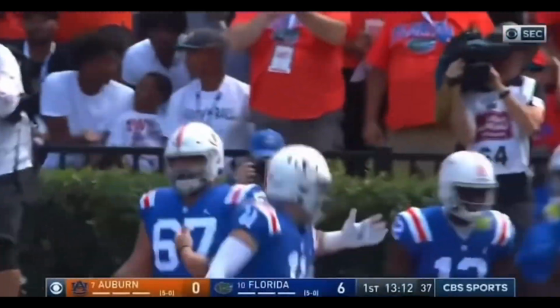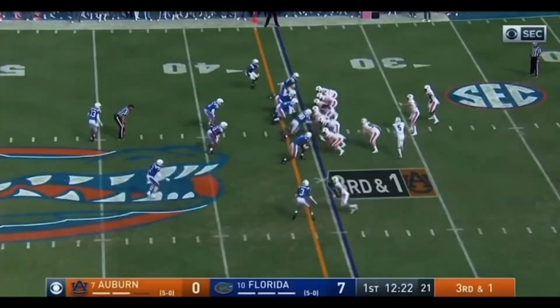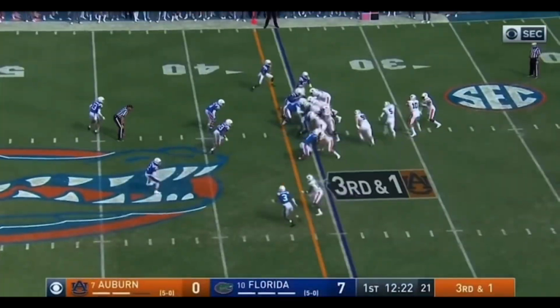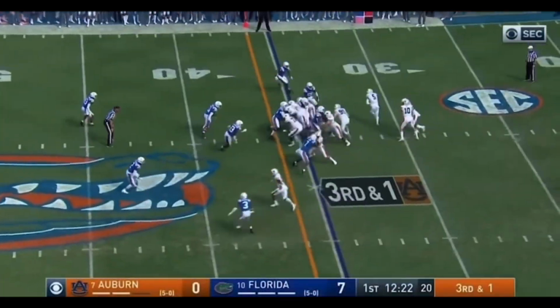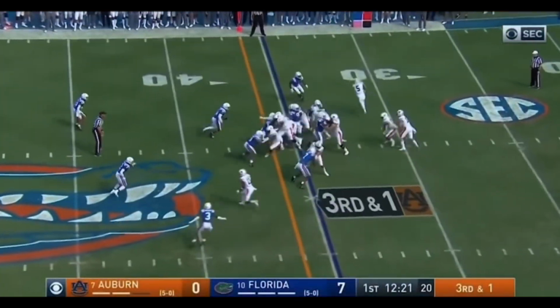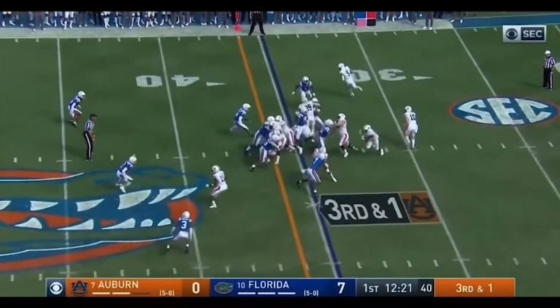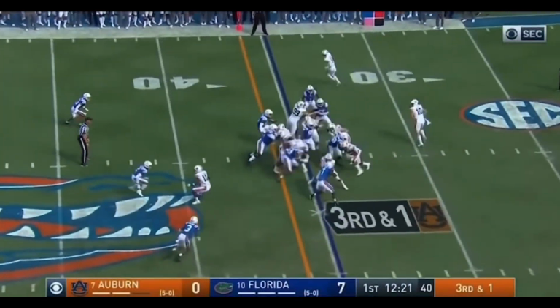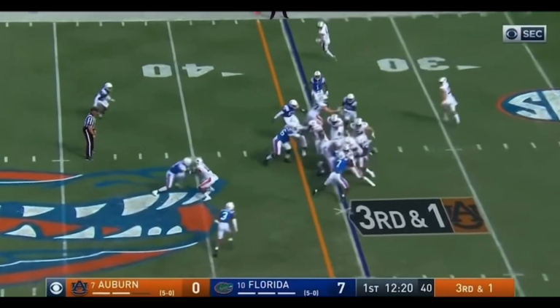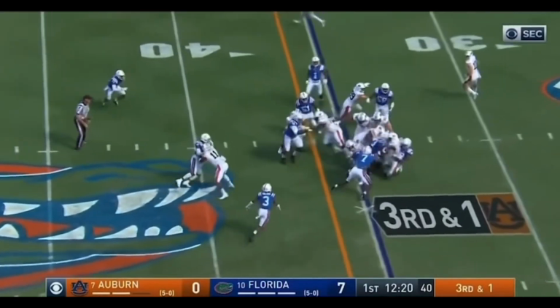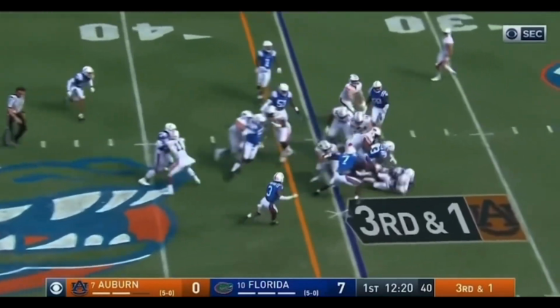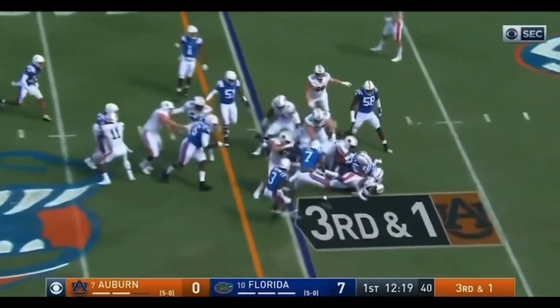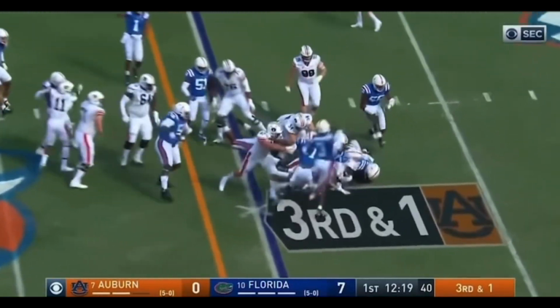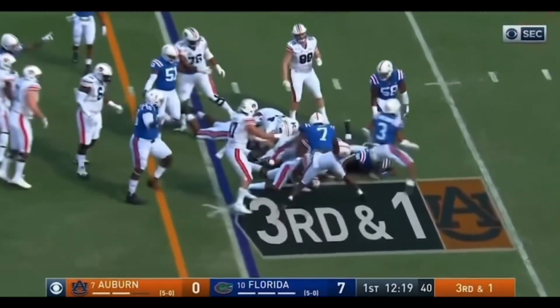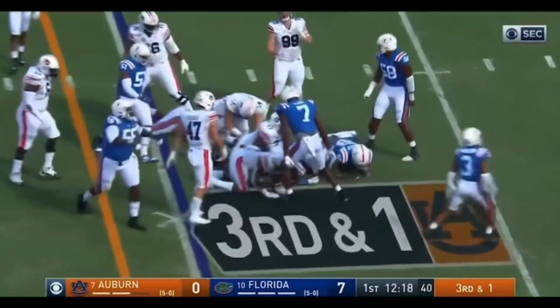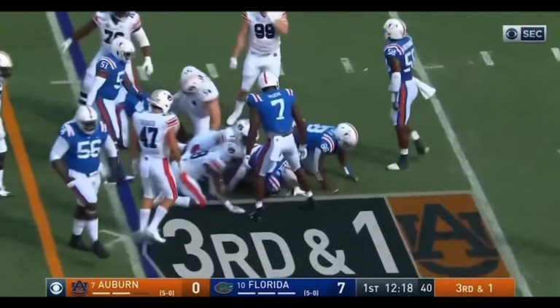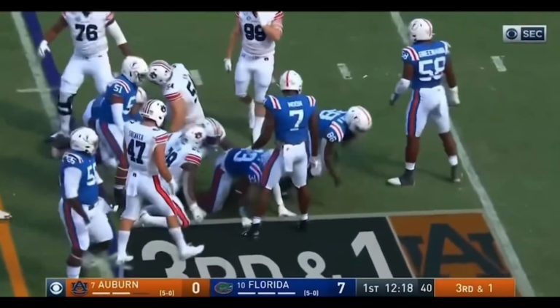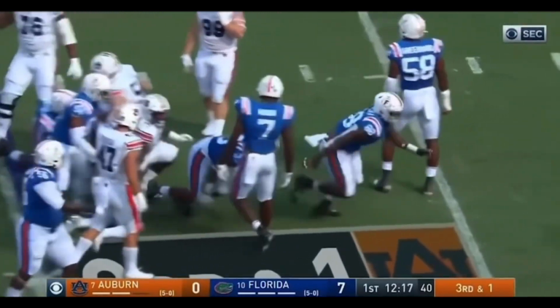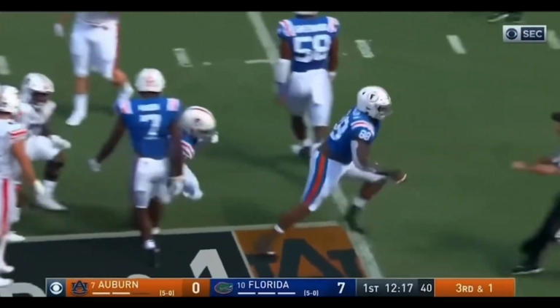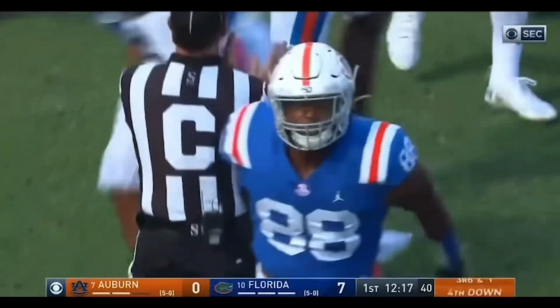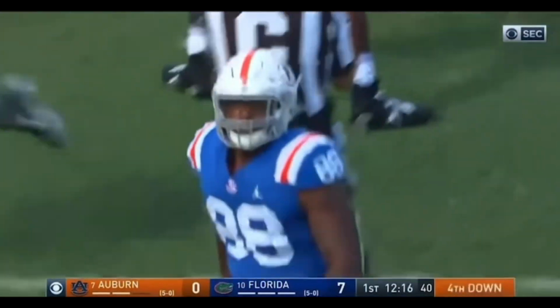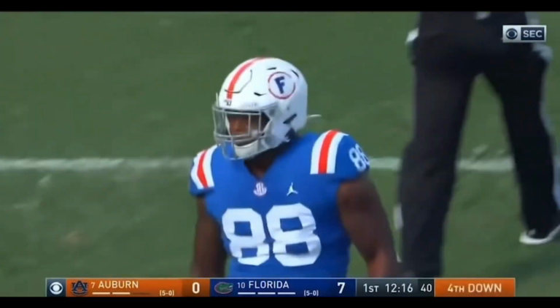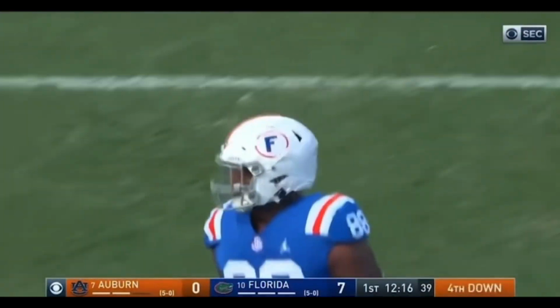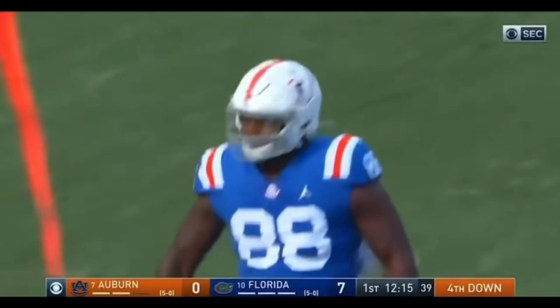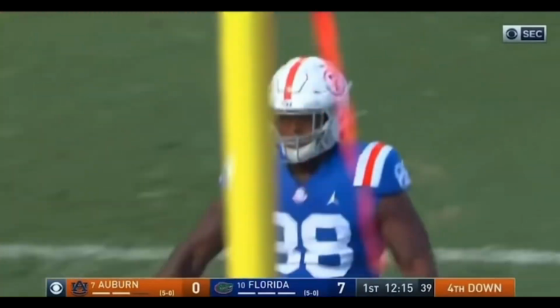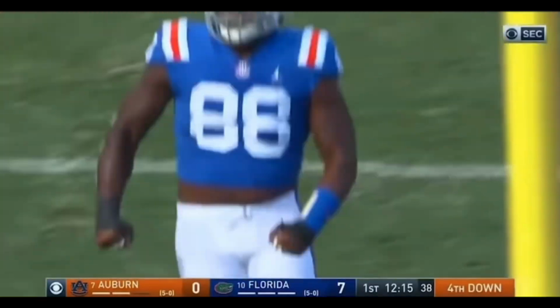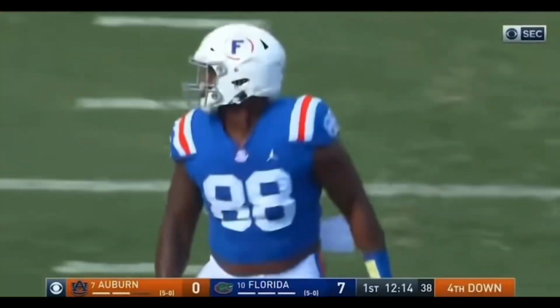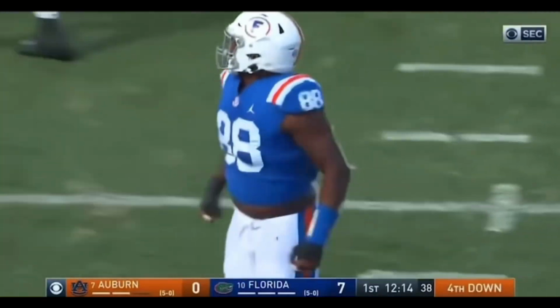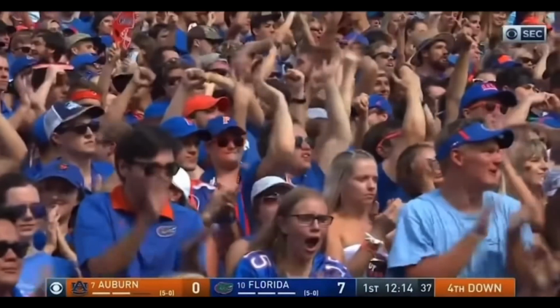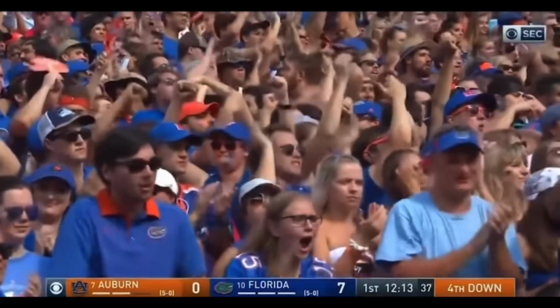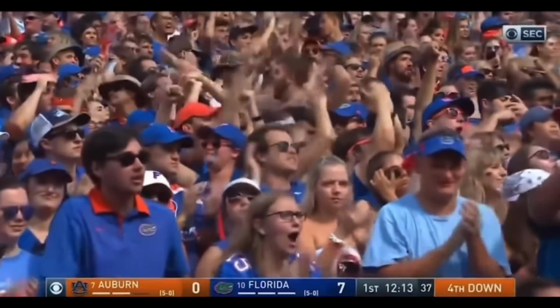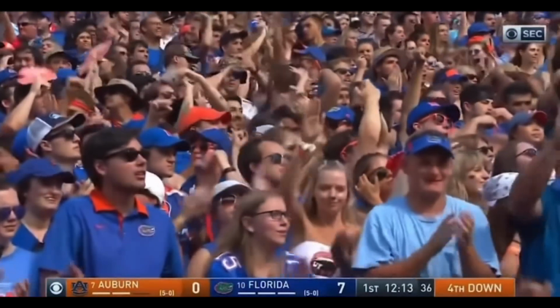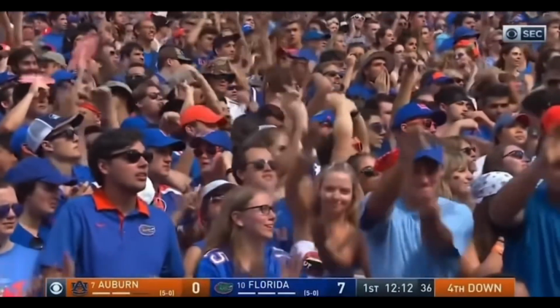In motion. They give it to Whitlow. And he's not going to get there. He lost a yard. Adam Shuler from his defensive line spot made the stop.